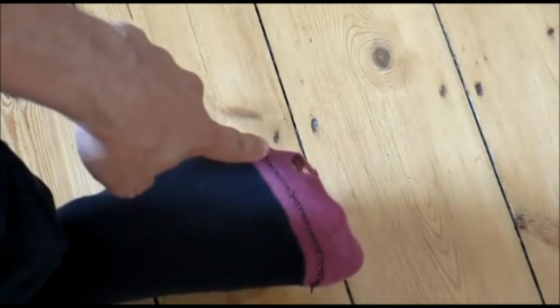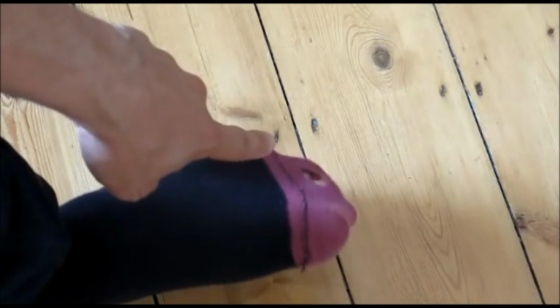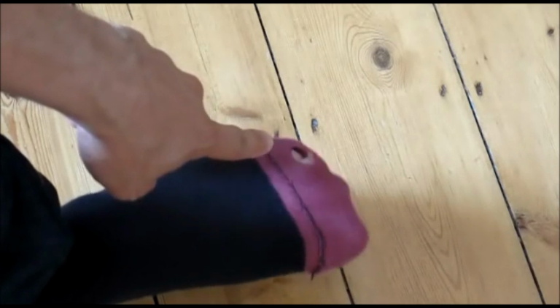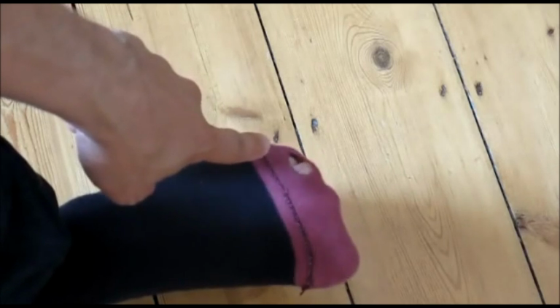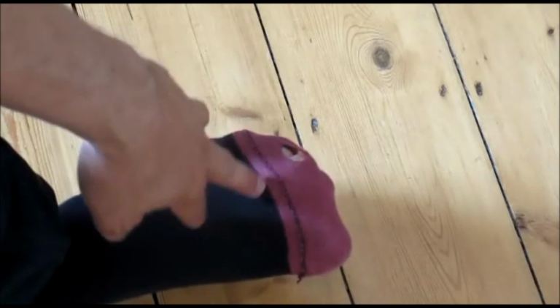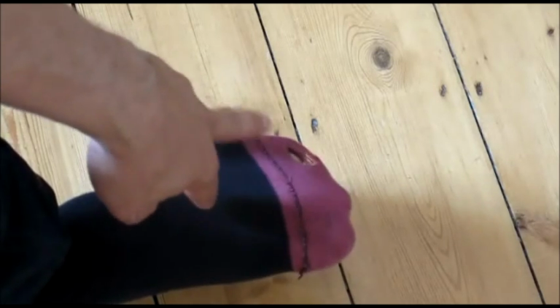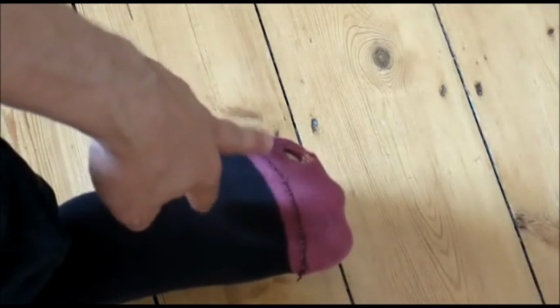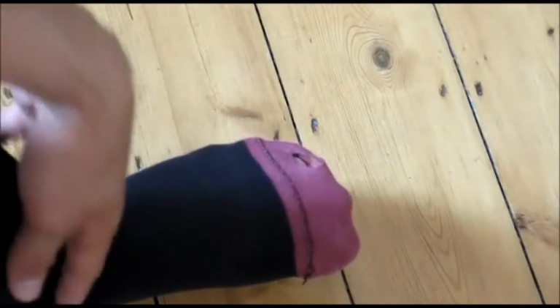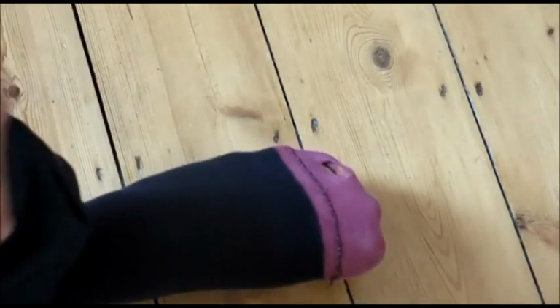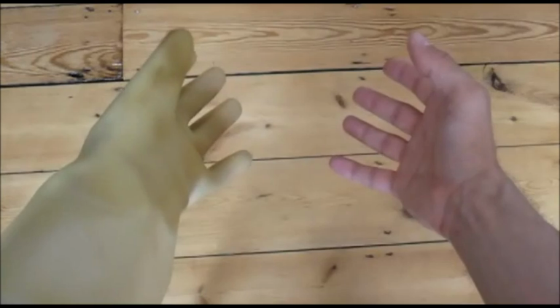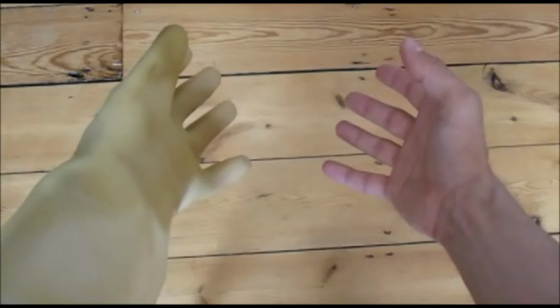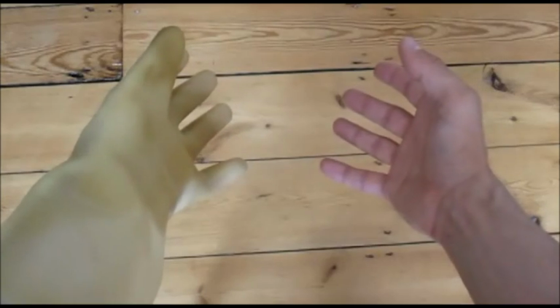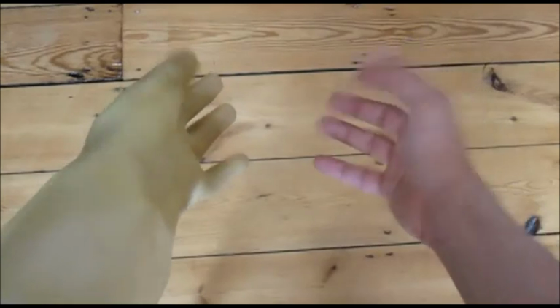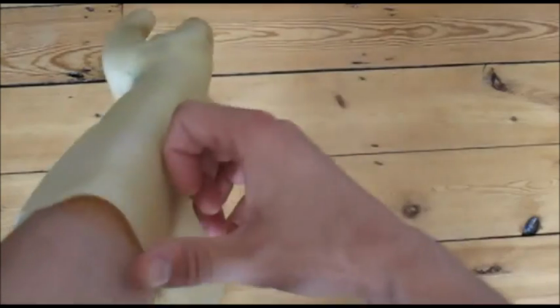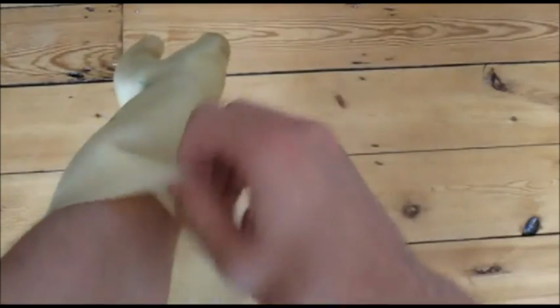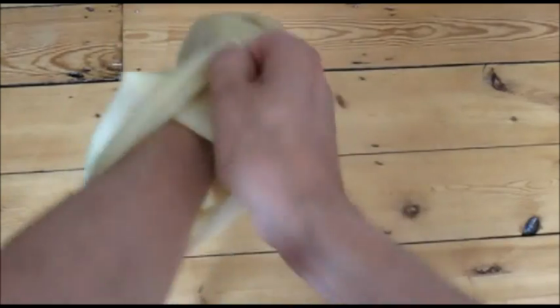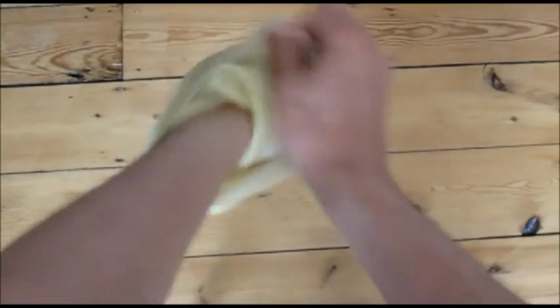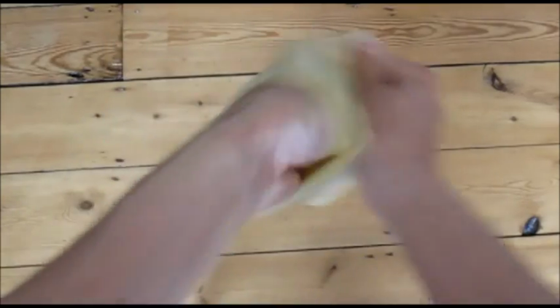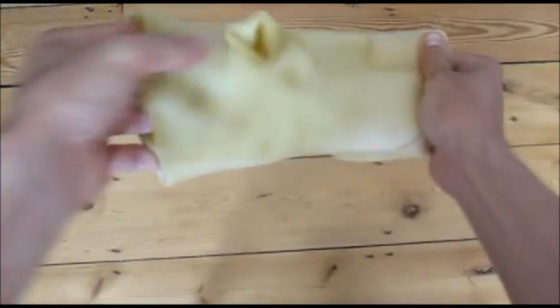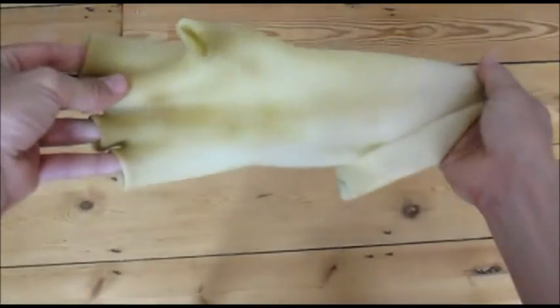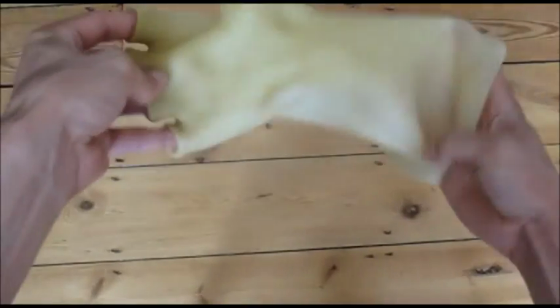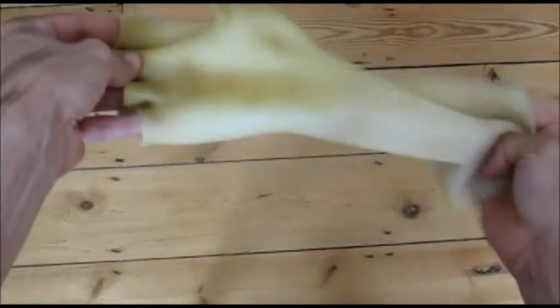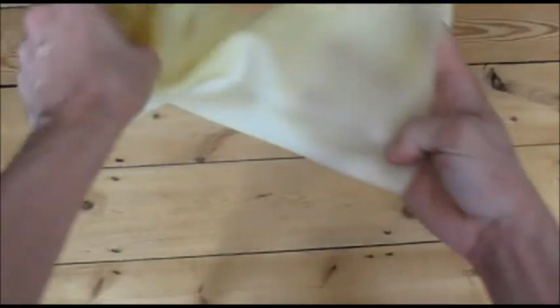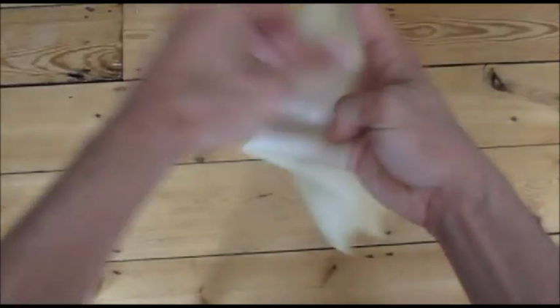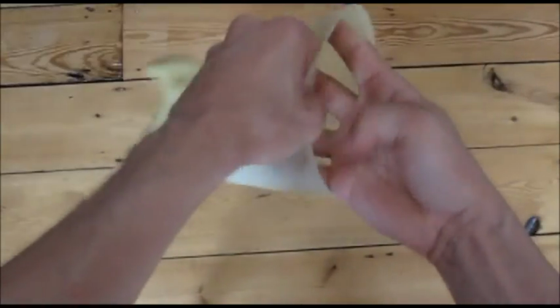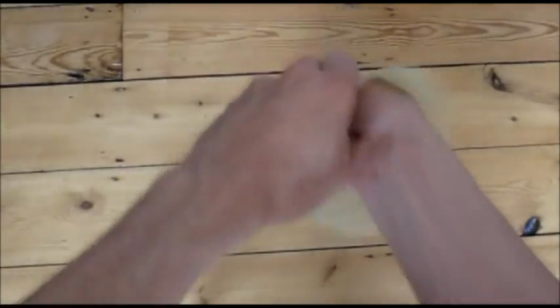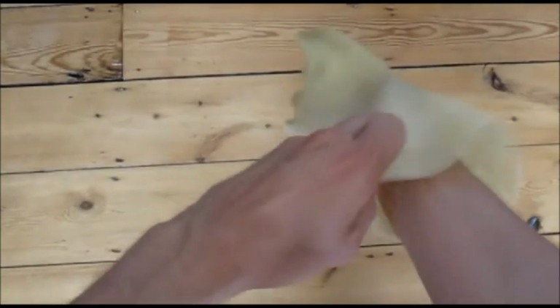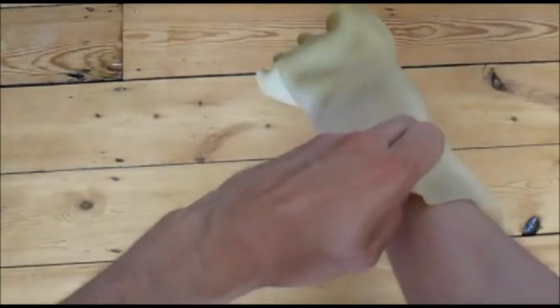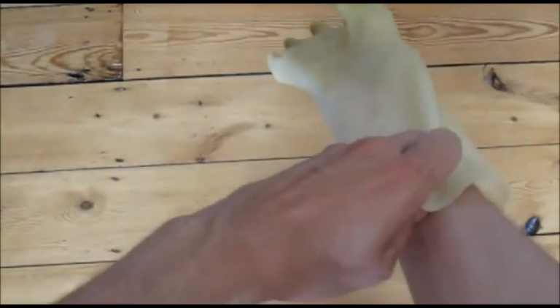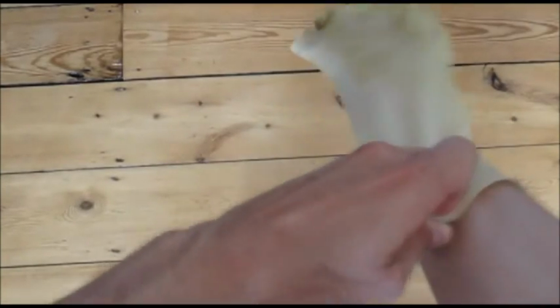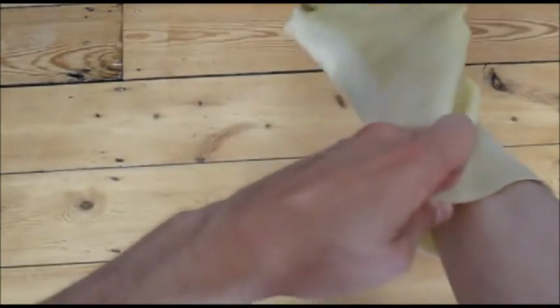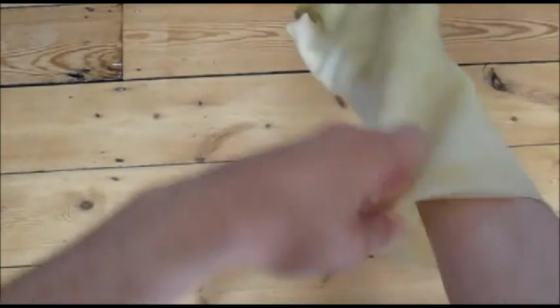You see, your toes don't really poke out of that hole. This works for the same reason that if you take a left-handed glove and turn it inside out, it becomes a right-handed glove.